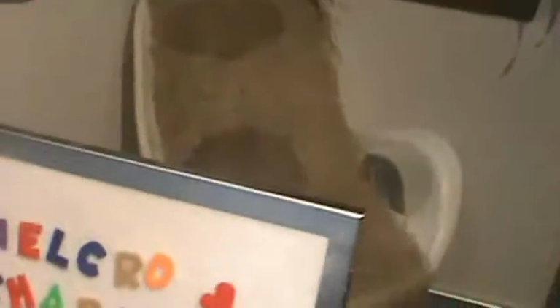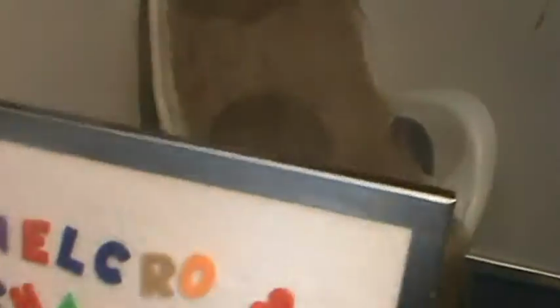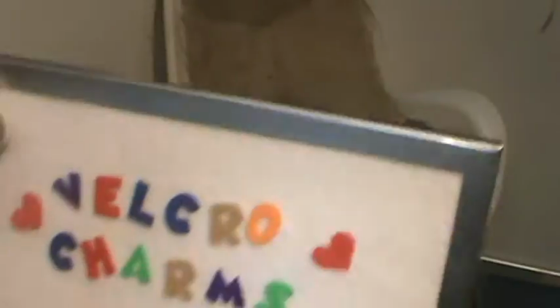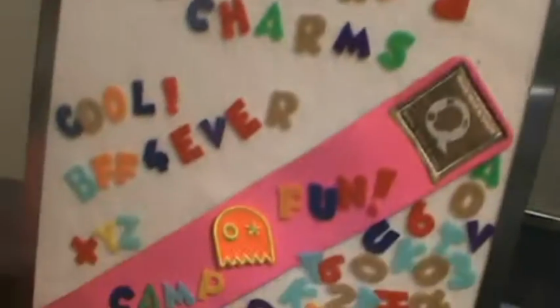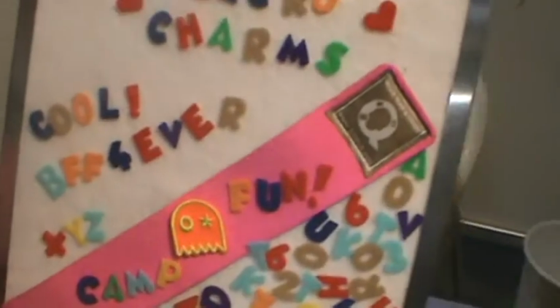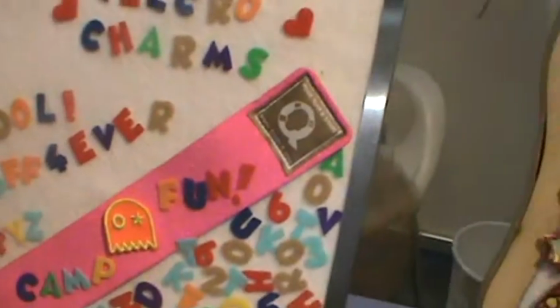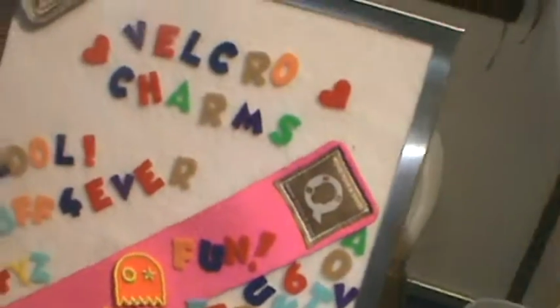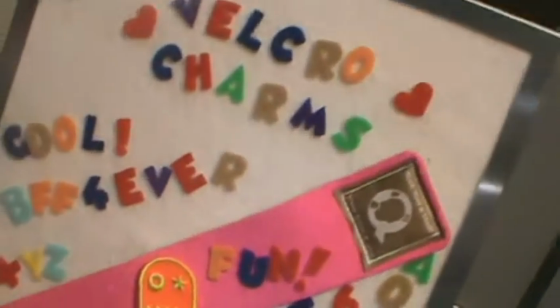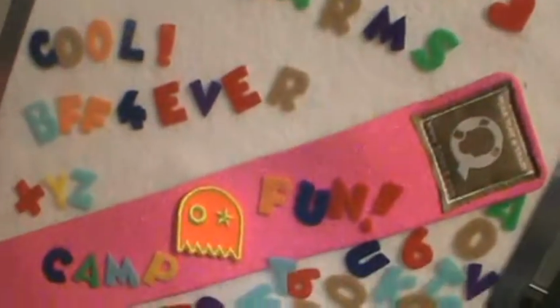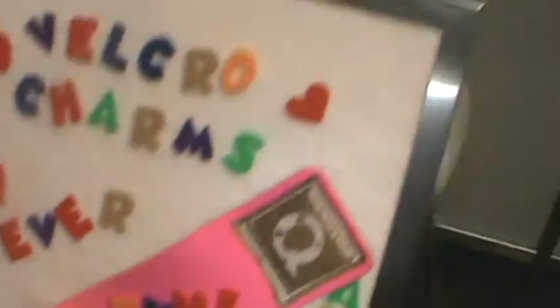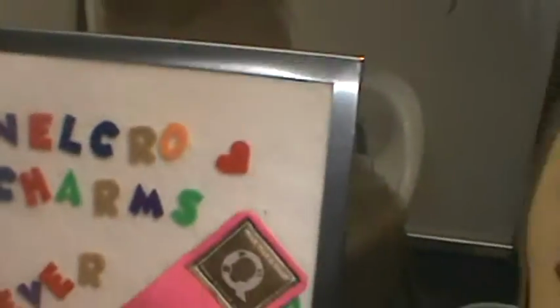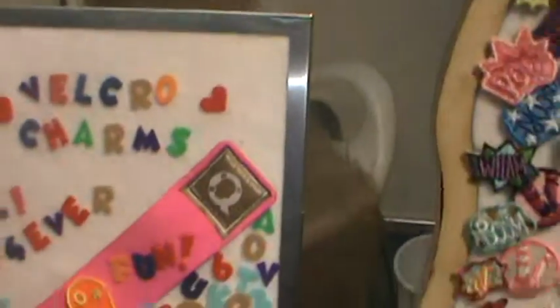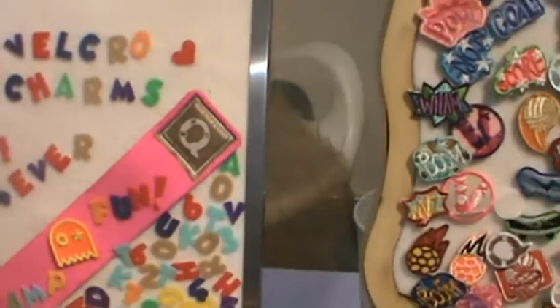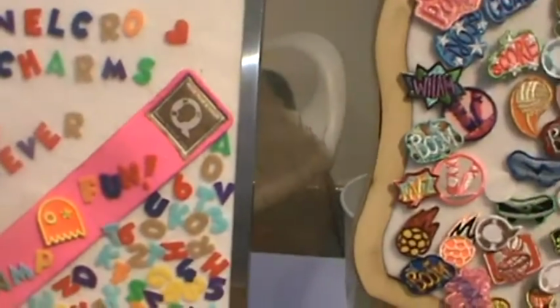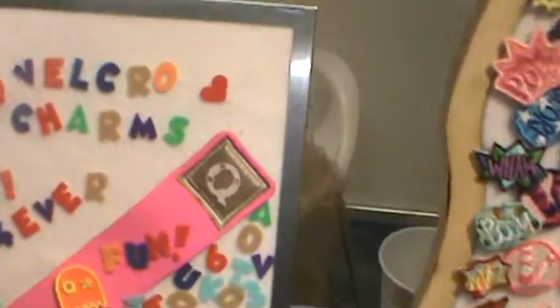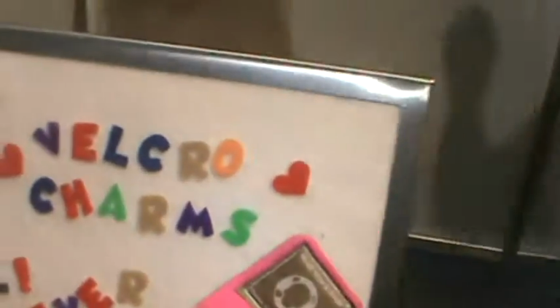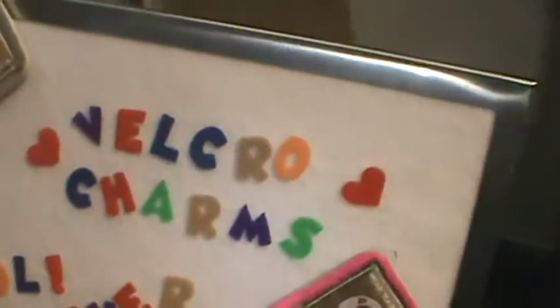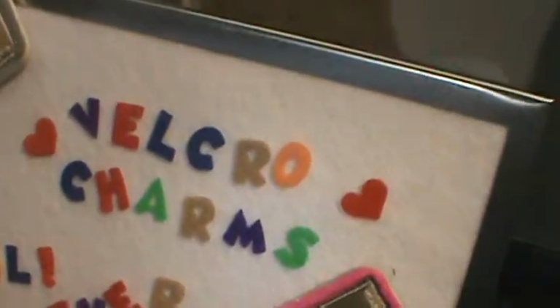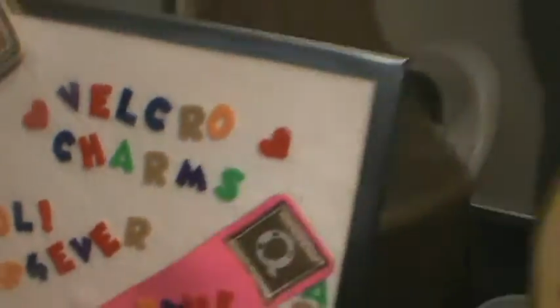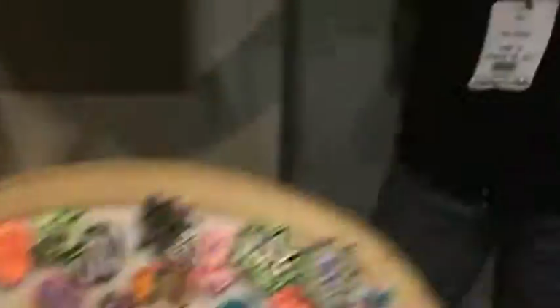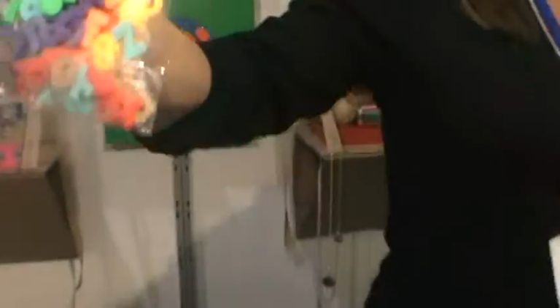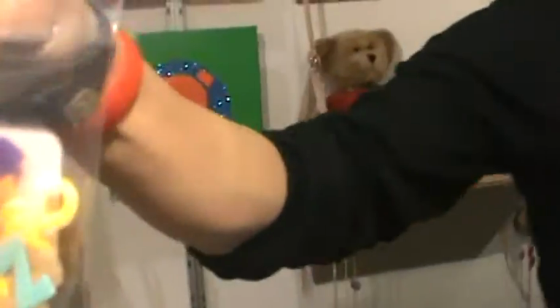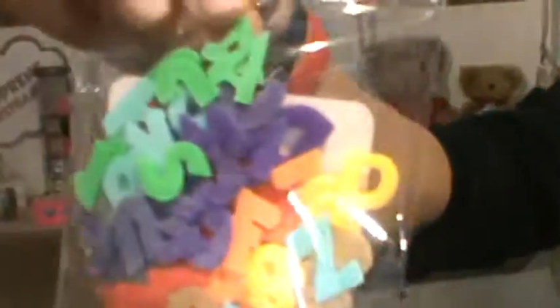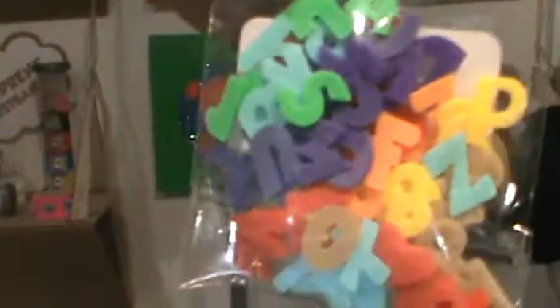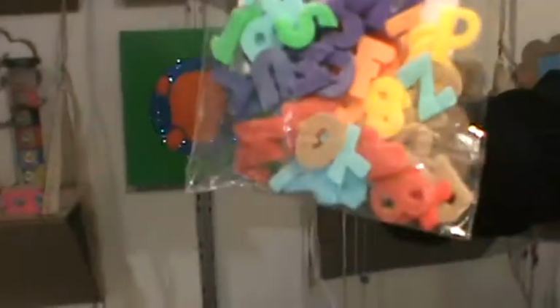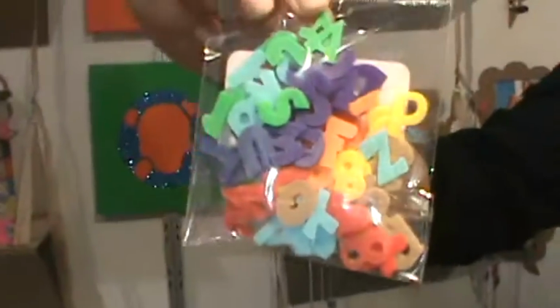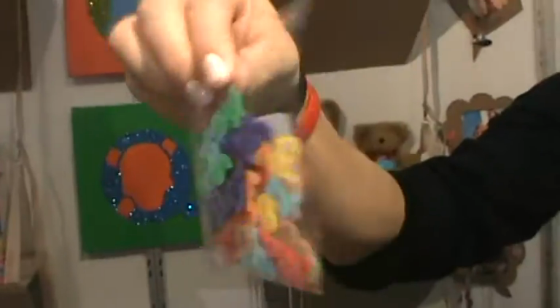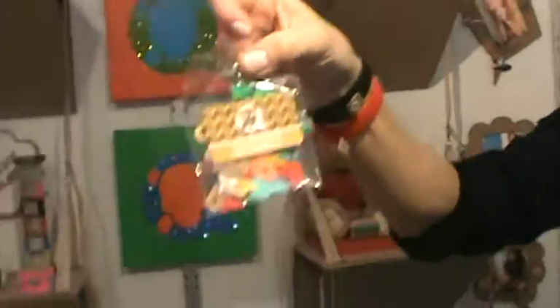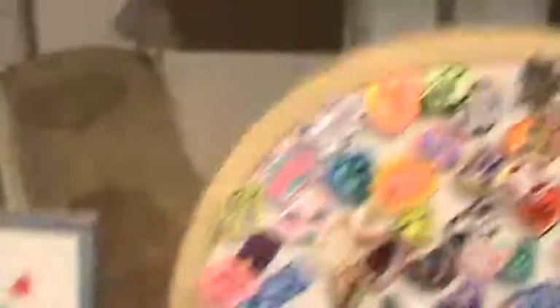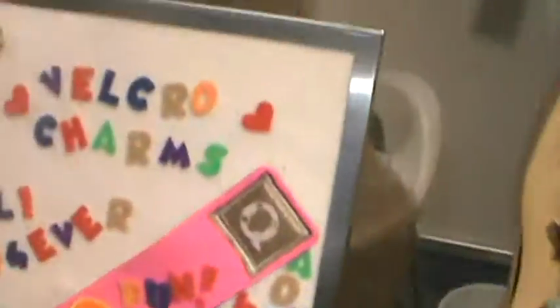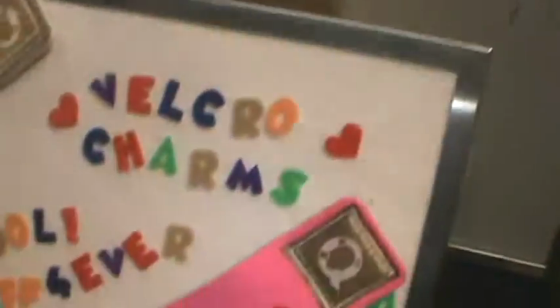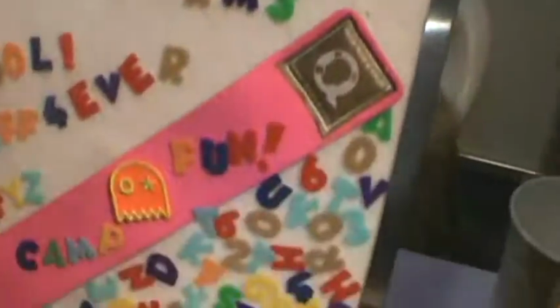Velcro charms, cool BFF Forever. They have letters too, right? Yes! See that? So you can spell things. They come in a packet of 72 — 72 letters in a packet. Oh, that's great. So you can spell whatever you need to spell.